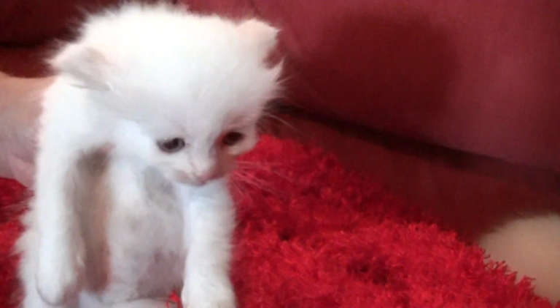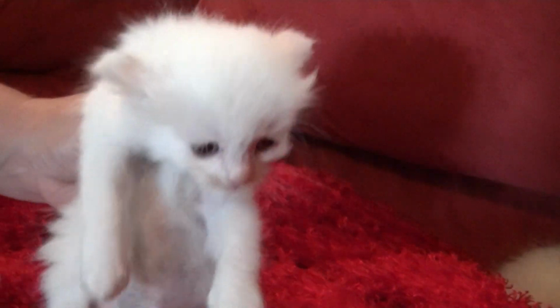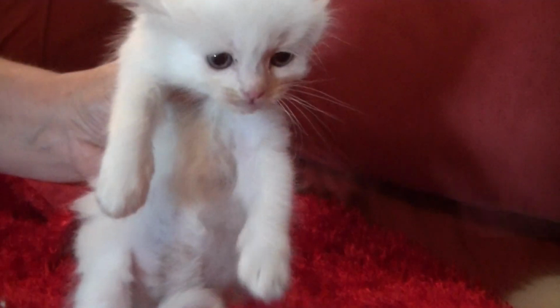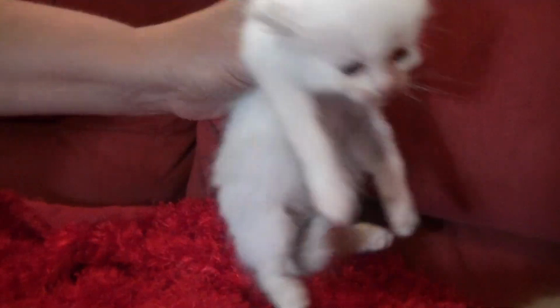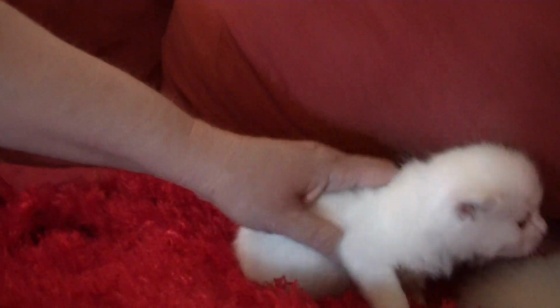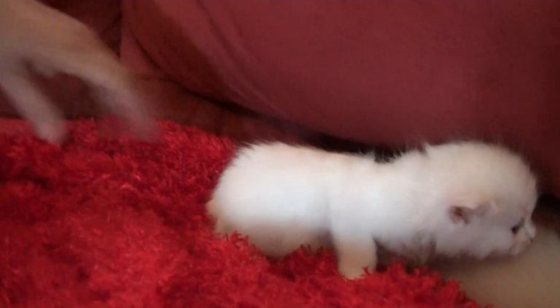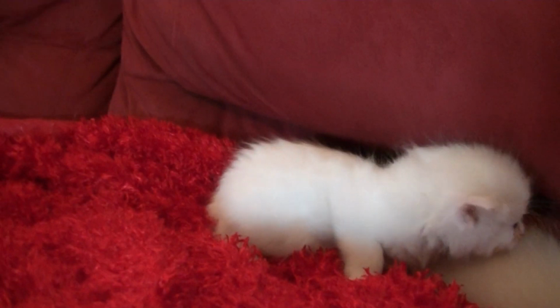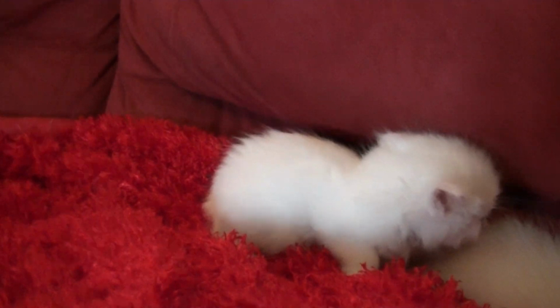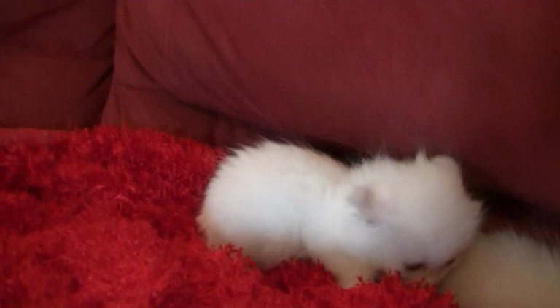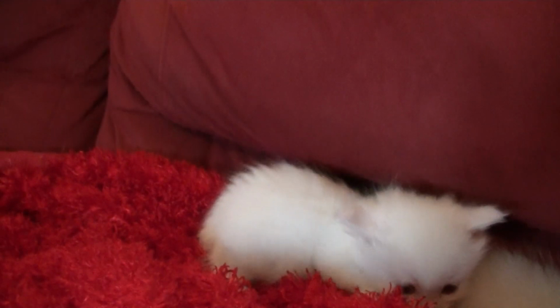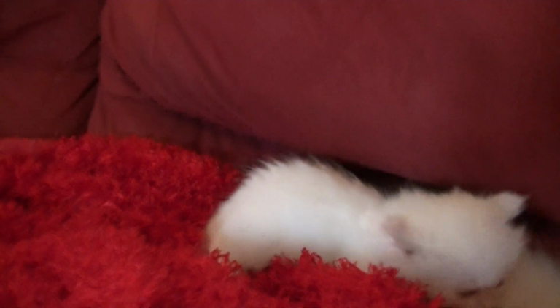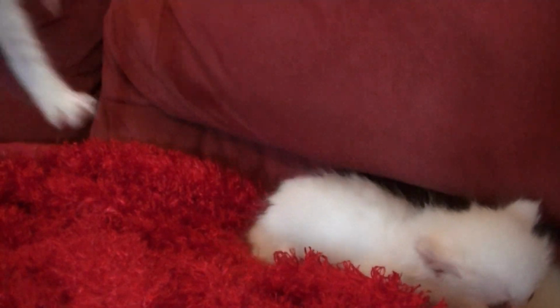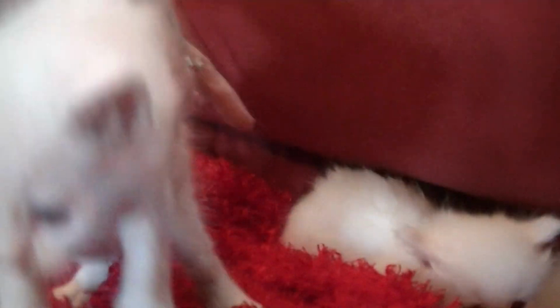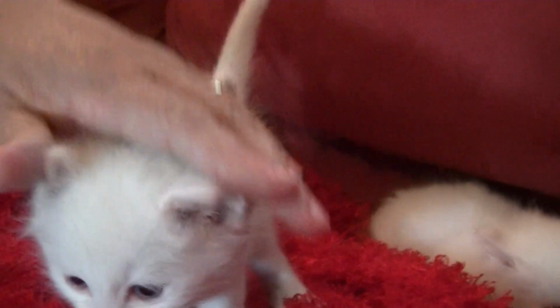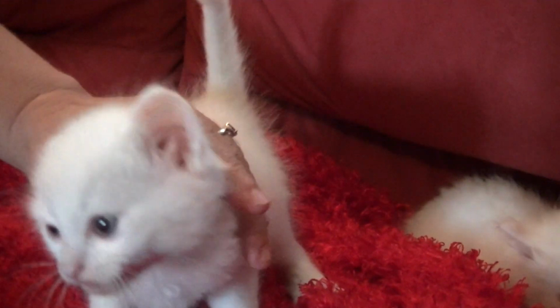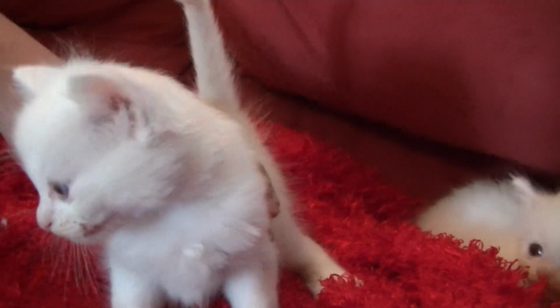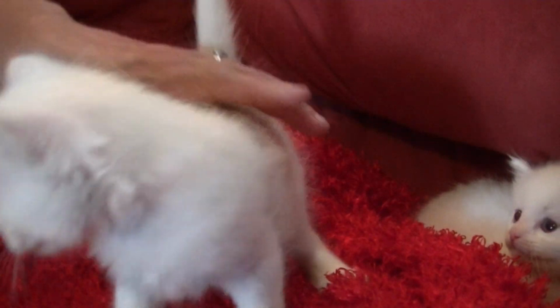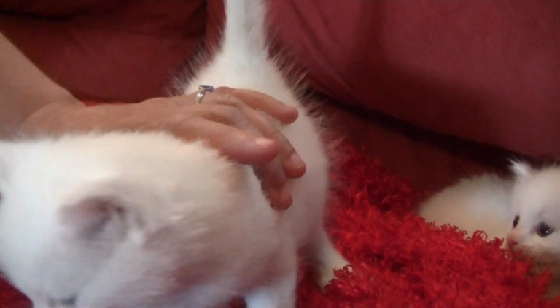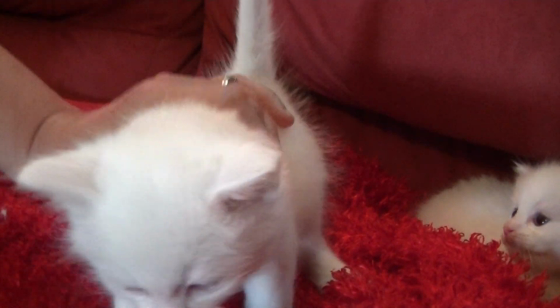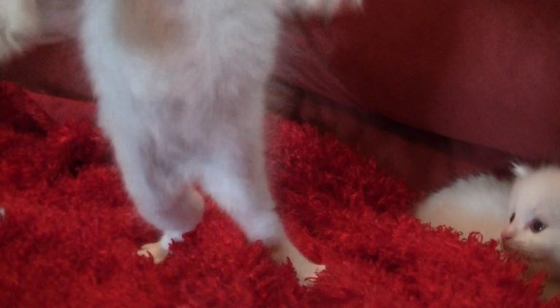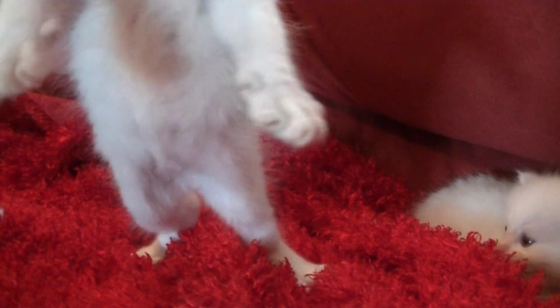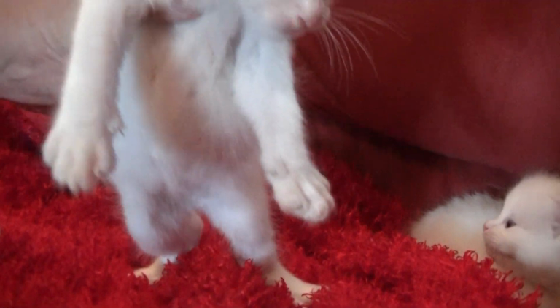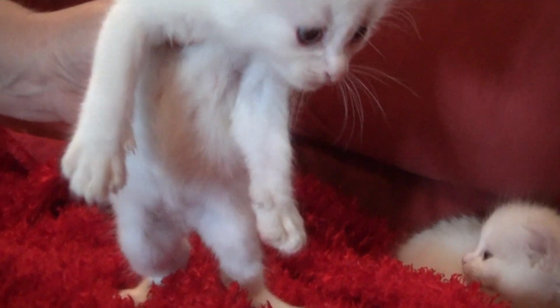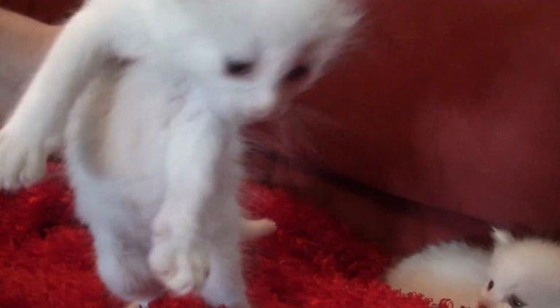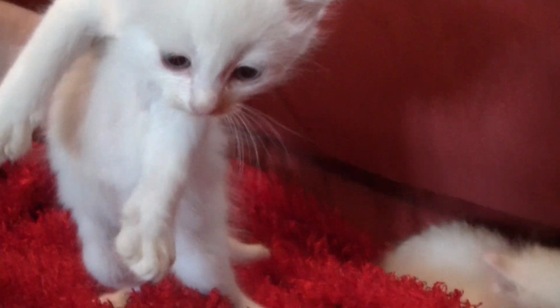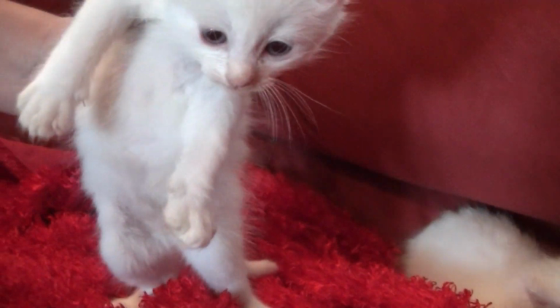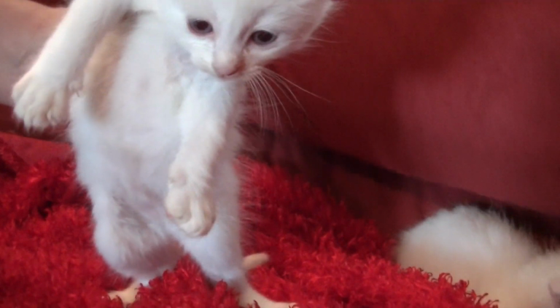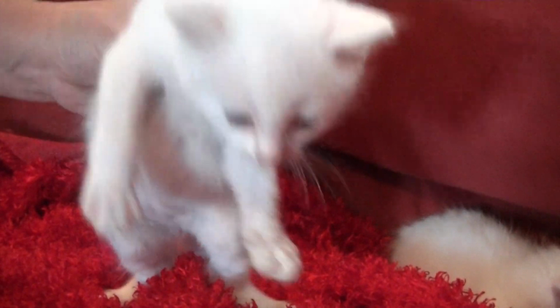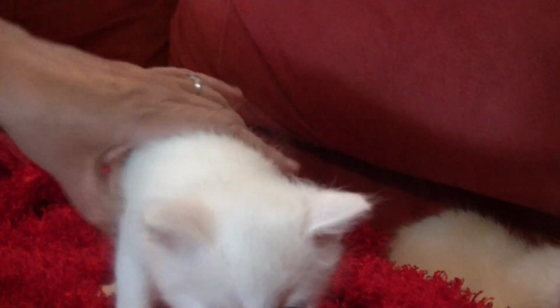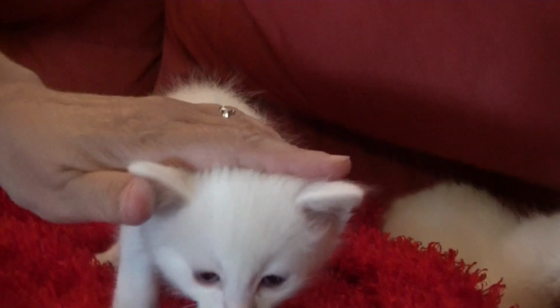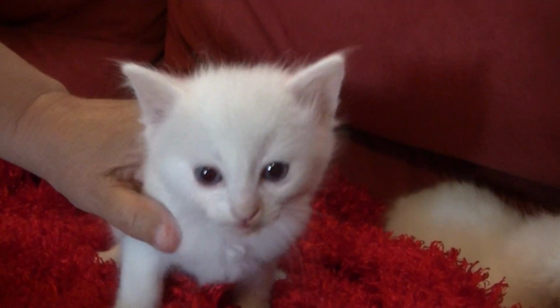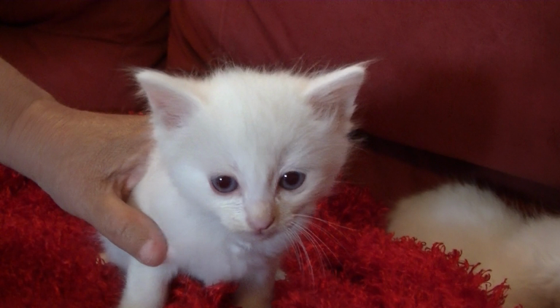This little white girl is available. Then this one here is Evan's kitty — this is a little boy and he's going to be the biggest of the boys. This one will be going to Evan.